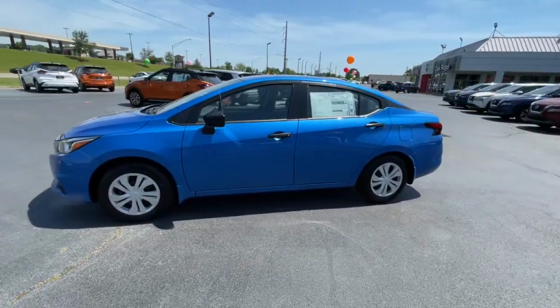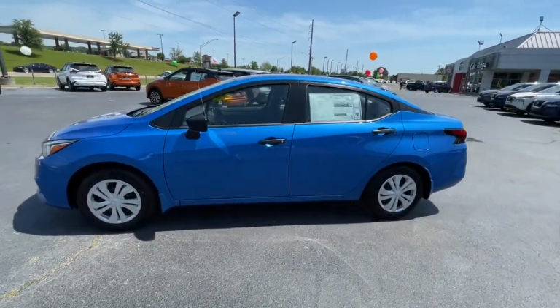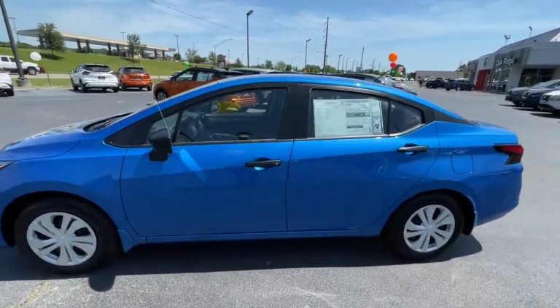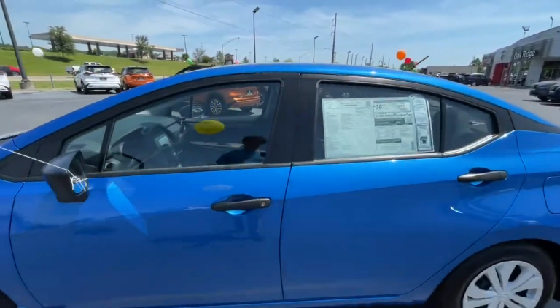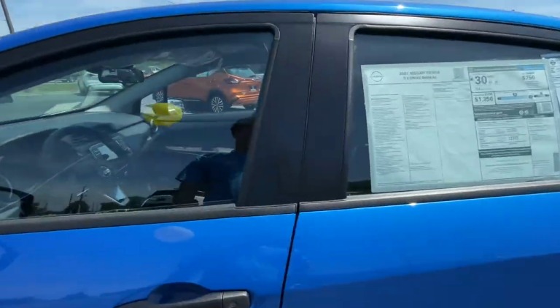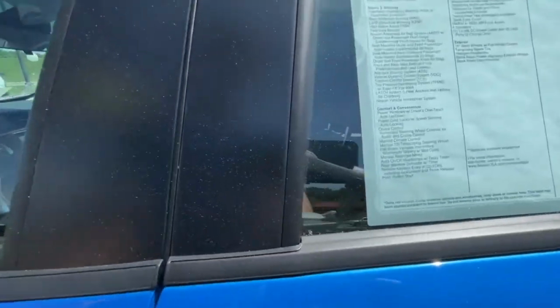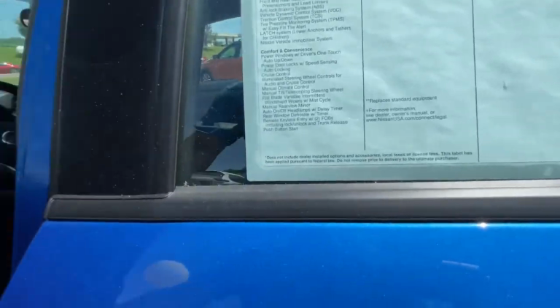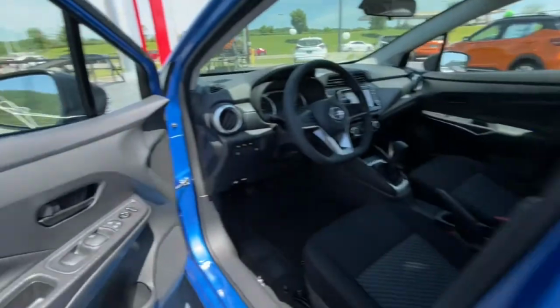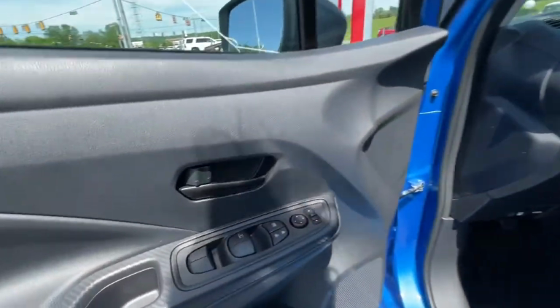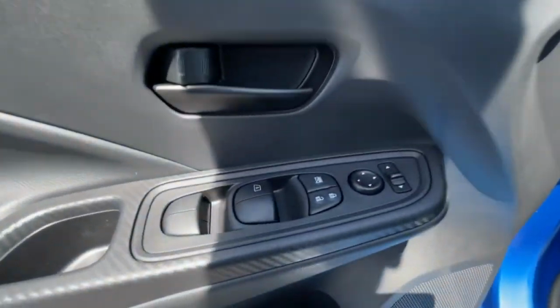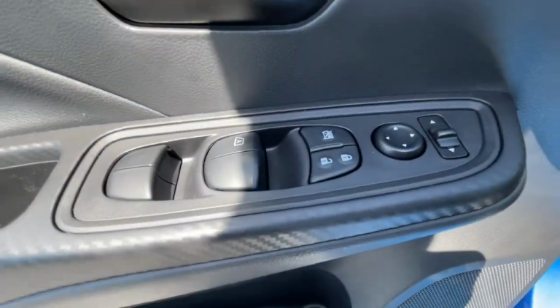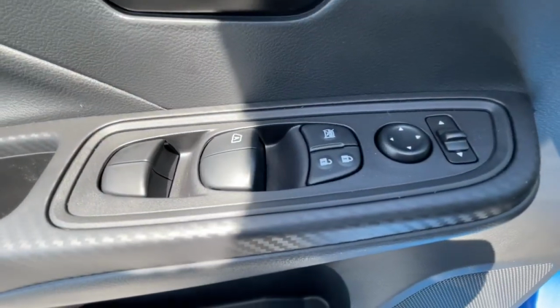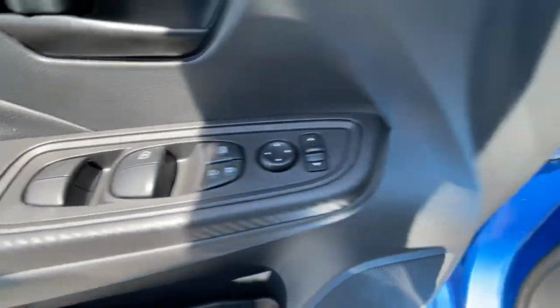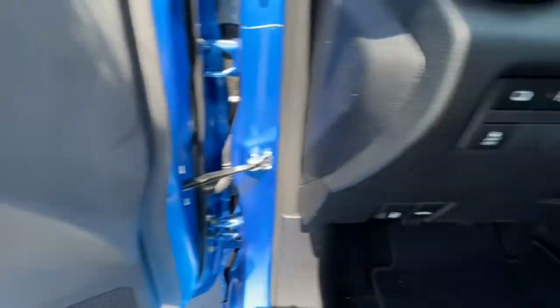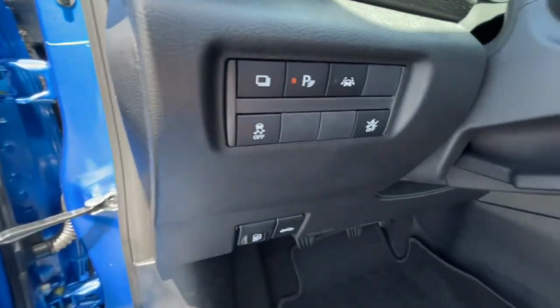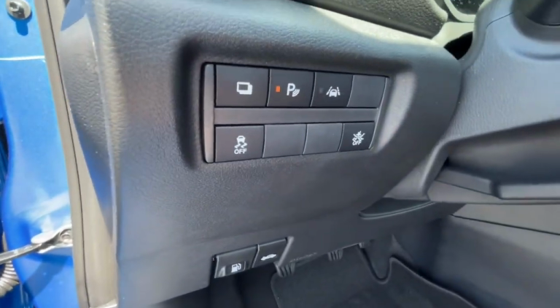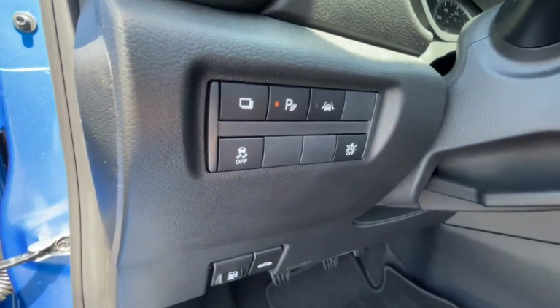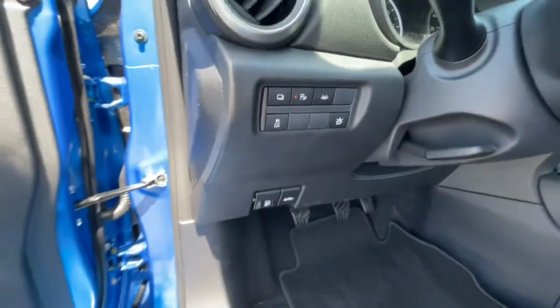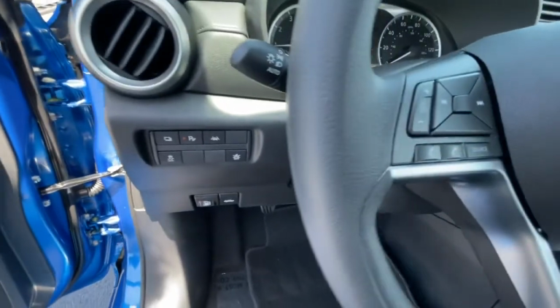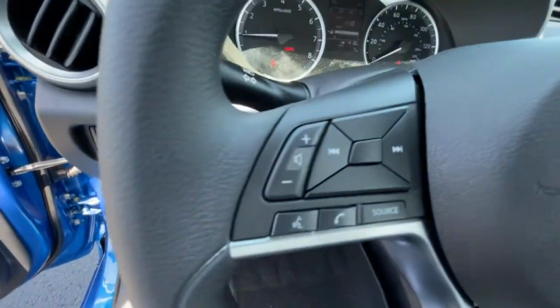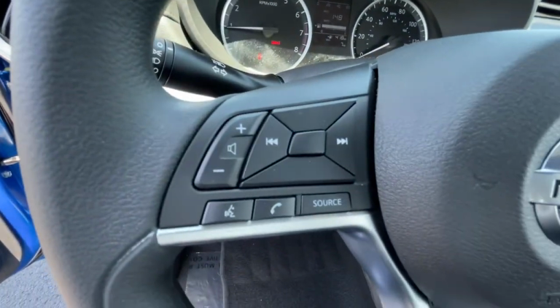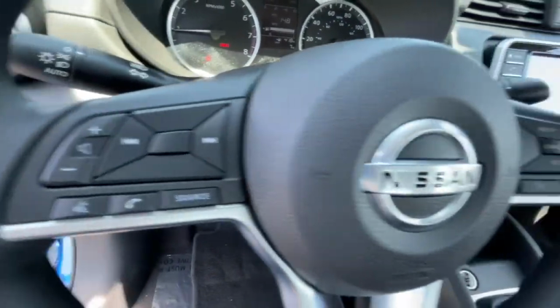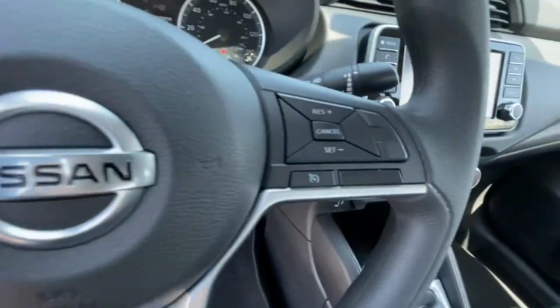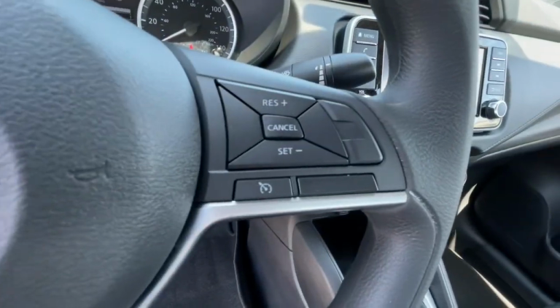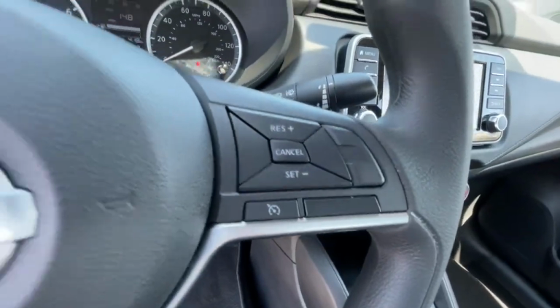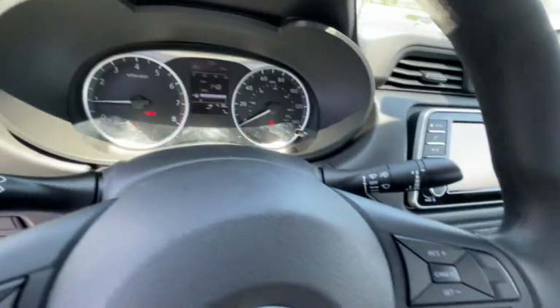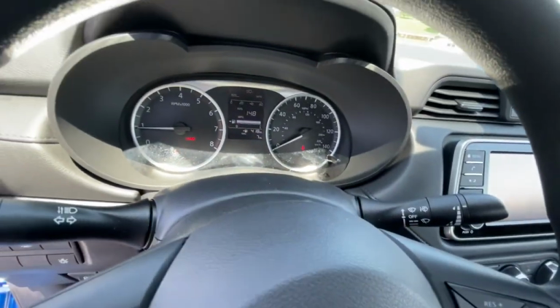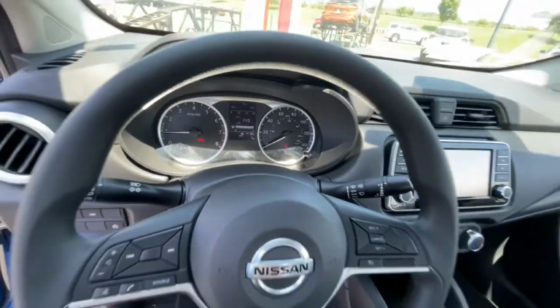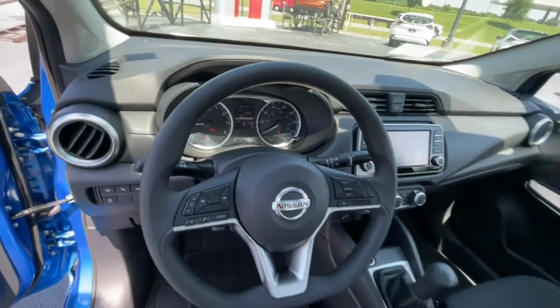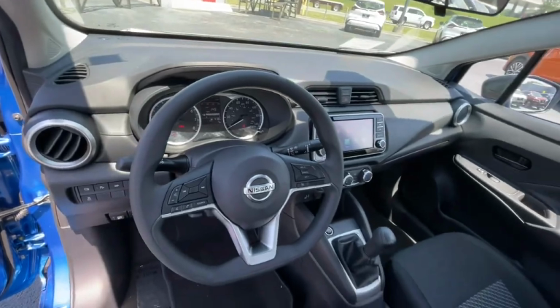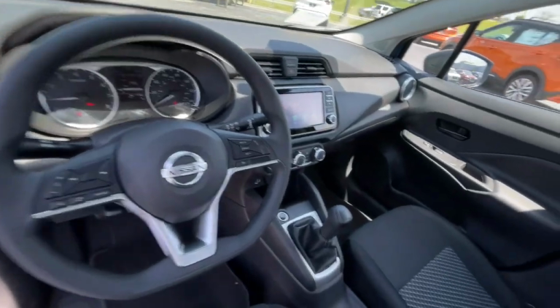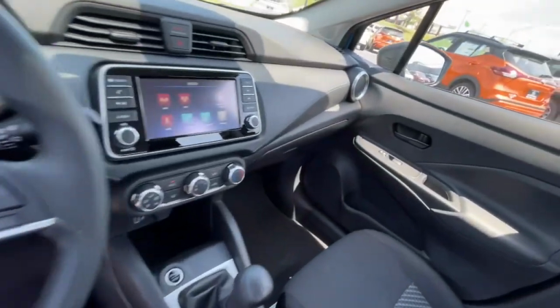Keyless entry, backup camera, keyless start, steering wheel audio controls, Bluetooth connection, stability control, intermittent wipers, traction control, variable speed intermittent wipers, temporary spare tire.